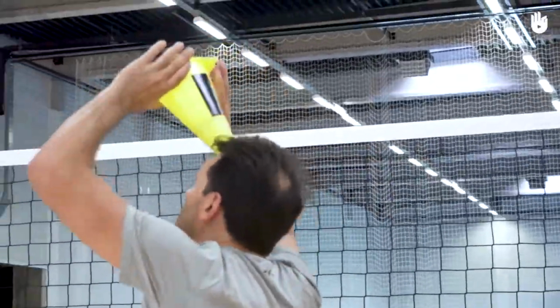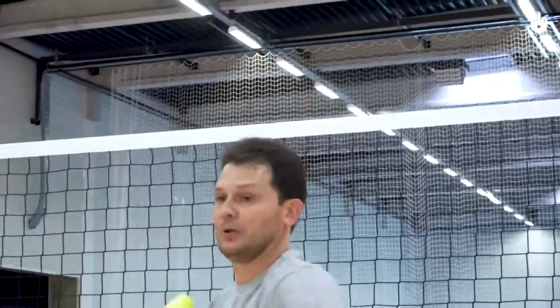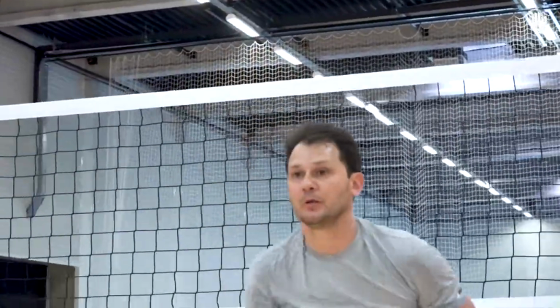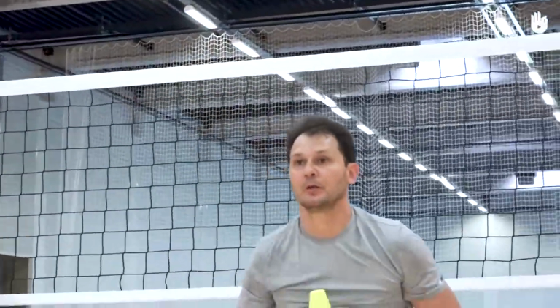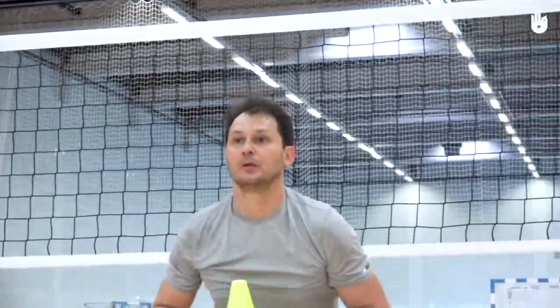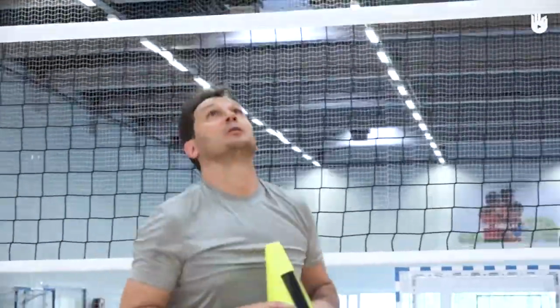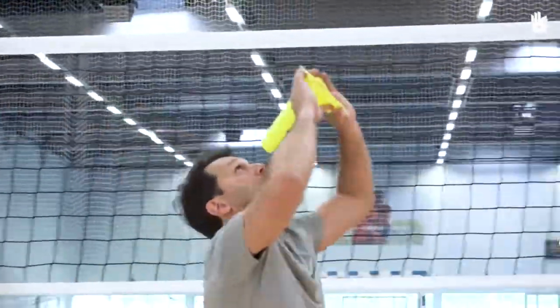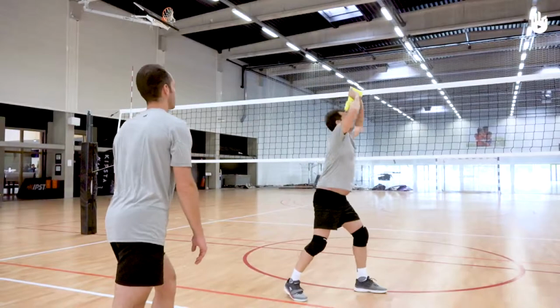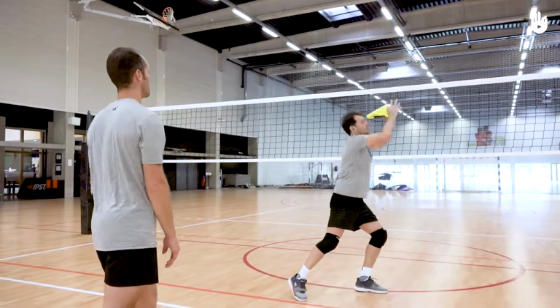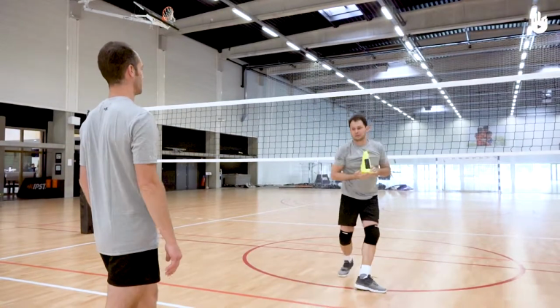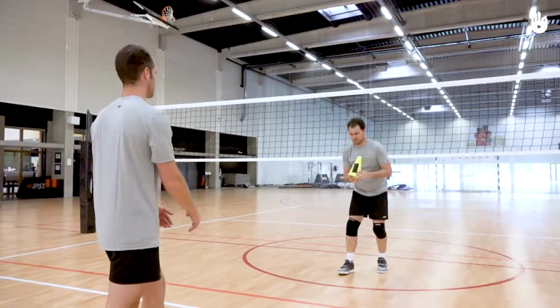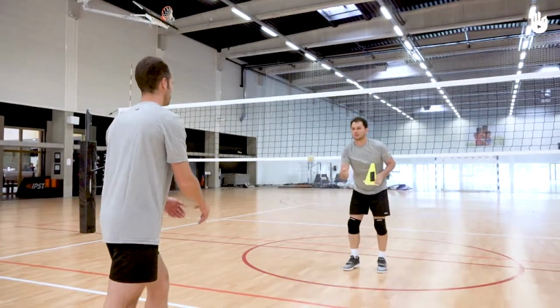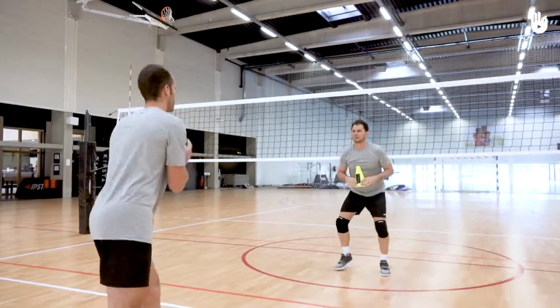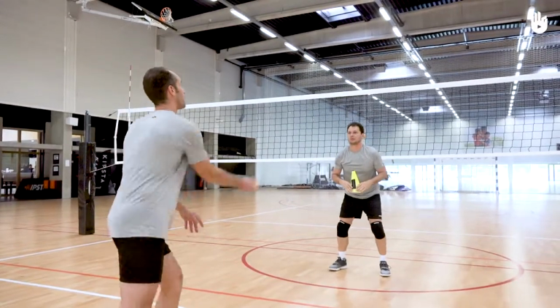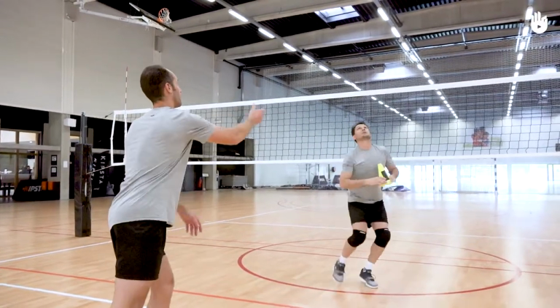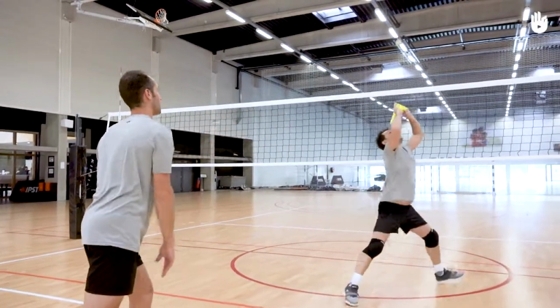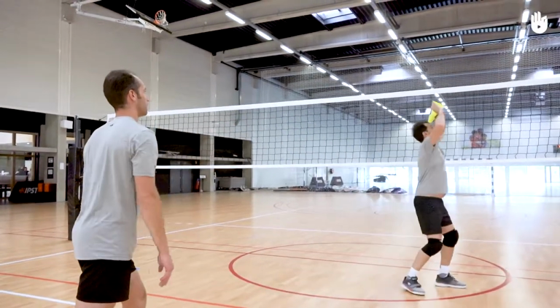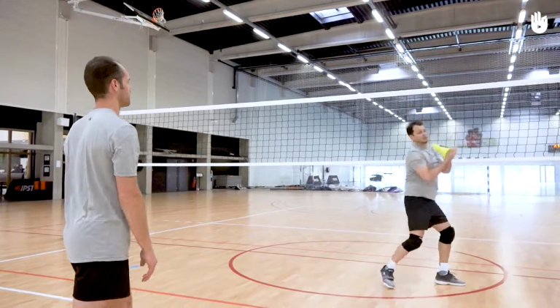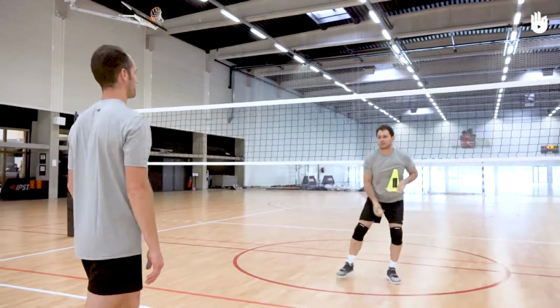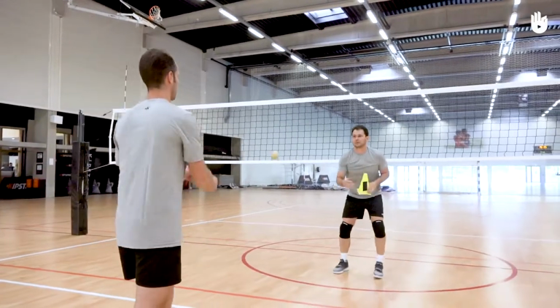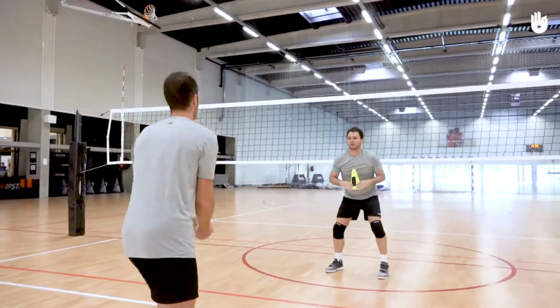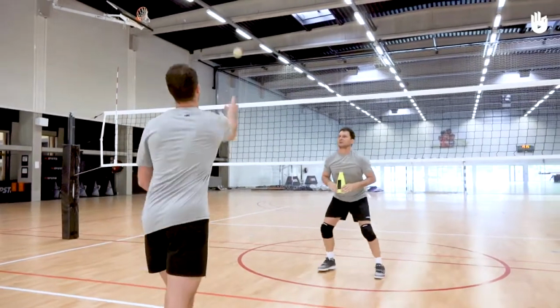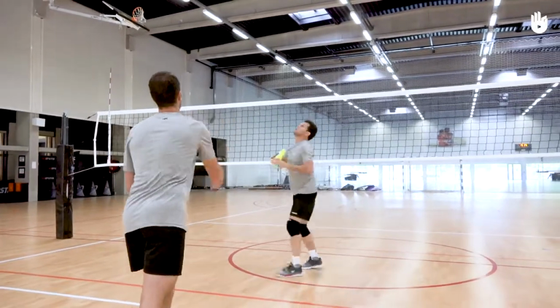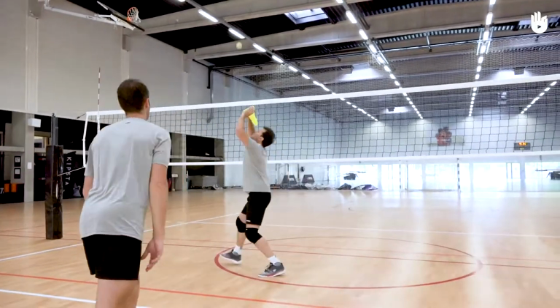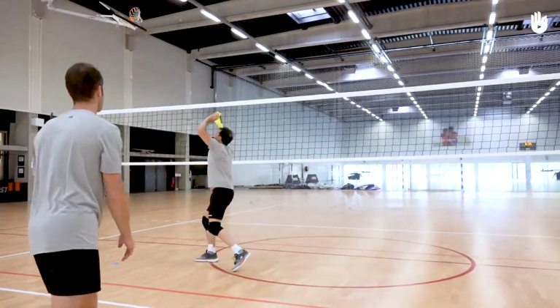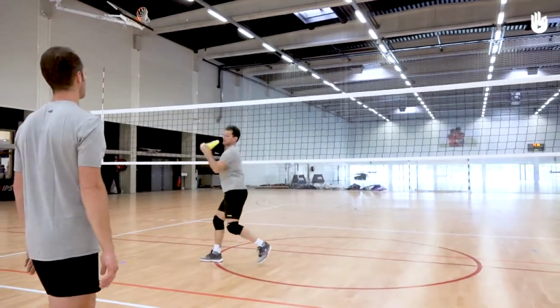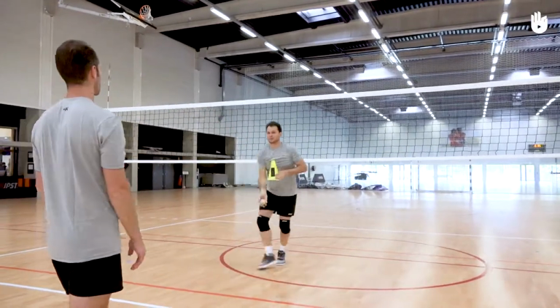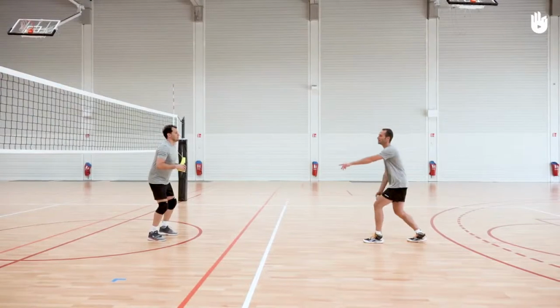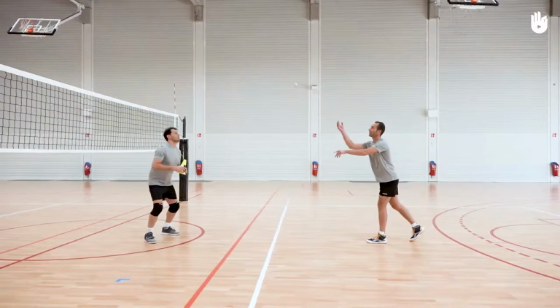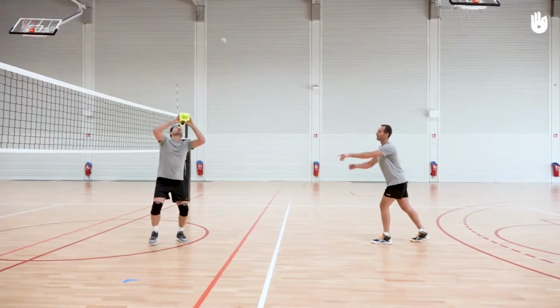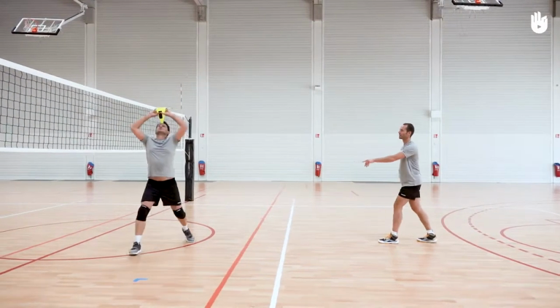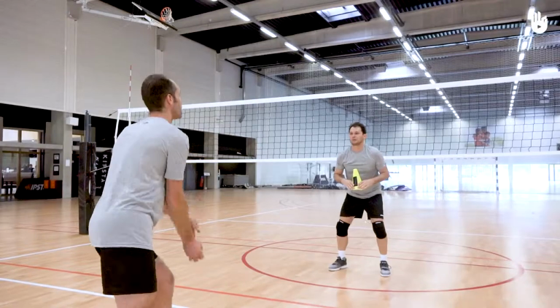Throw and catch the ball ten times. Next, catch the ball more quickly five times. Each time, throw the ball back to your partner immediately so they can throw it again. This time, without announcing any direction. Getting your body position right before passing is very important.